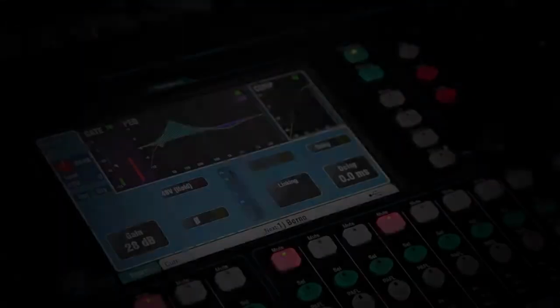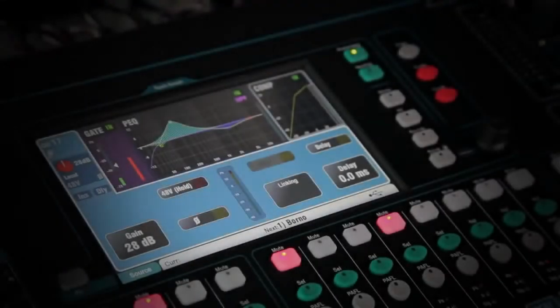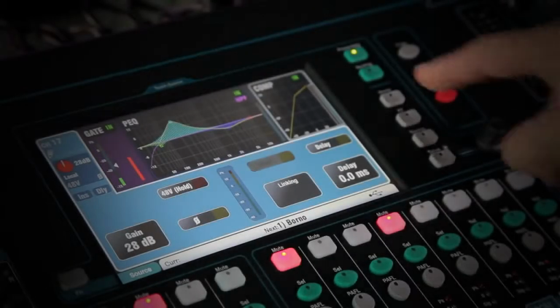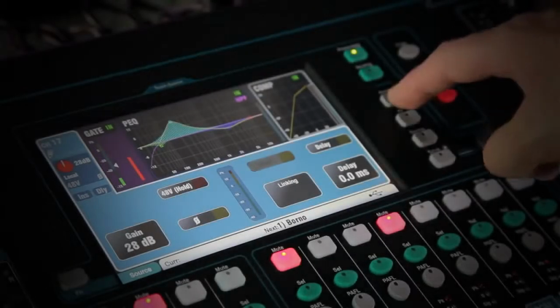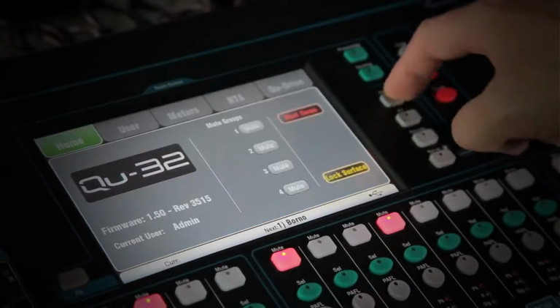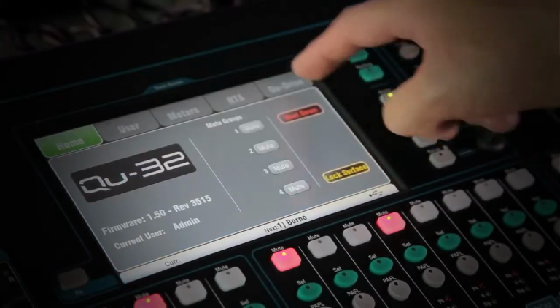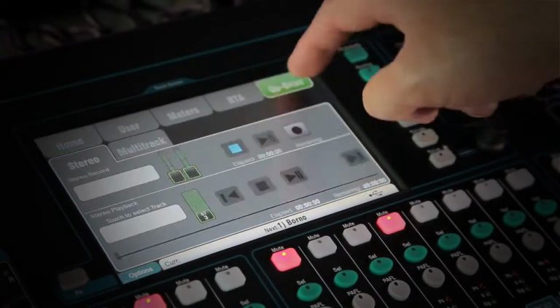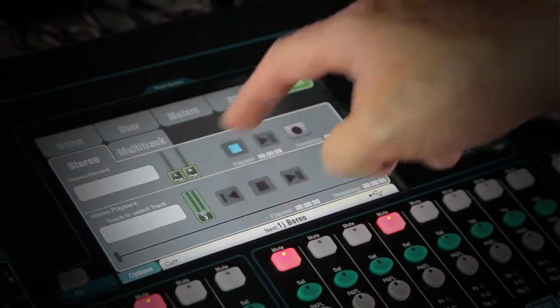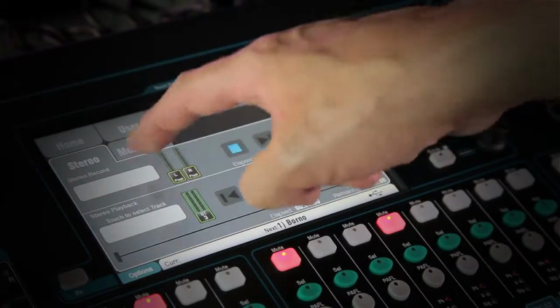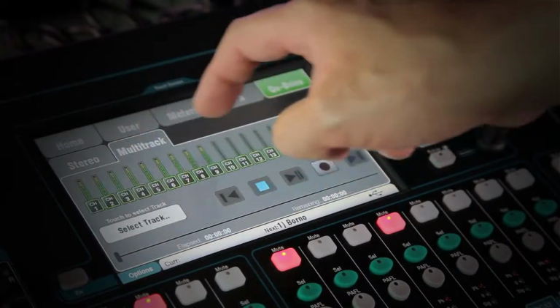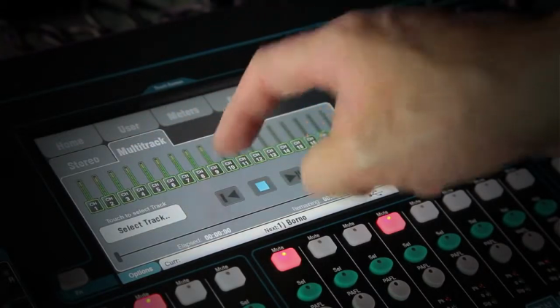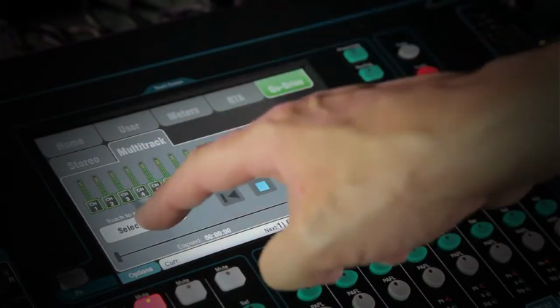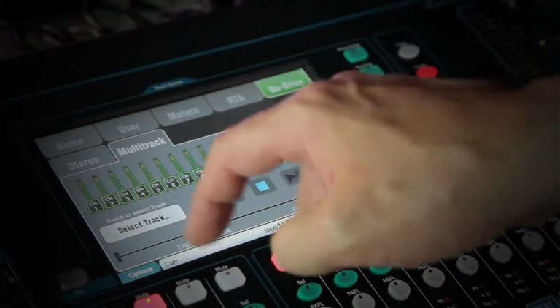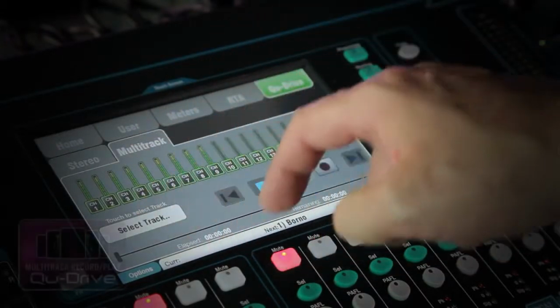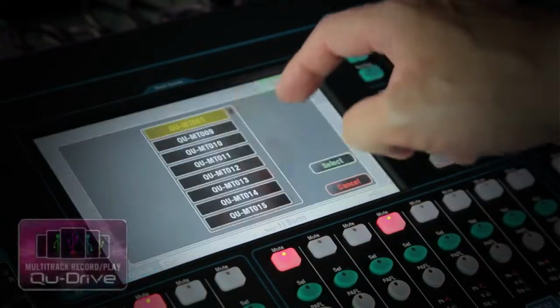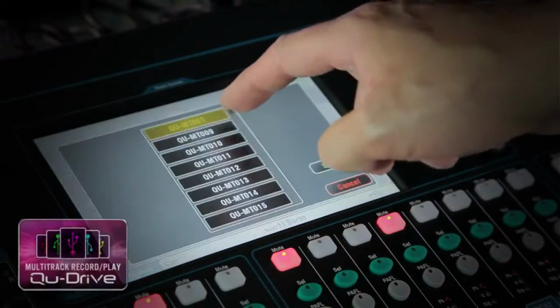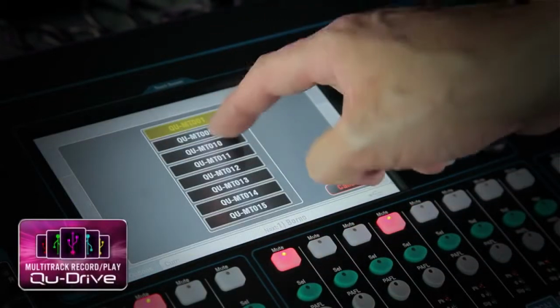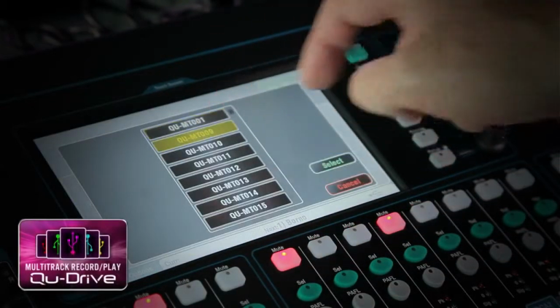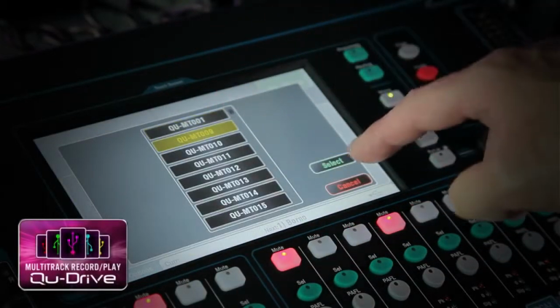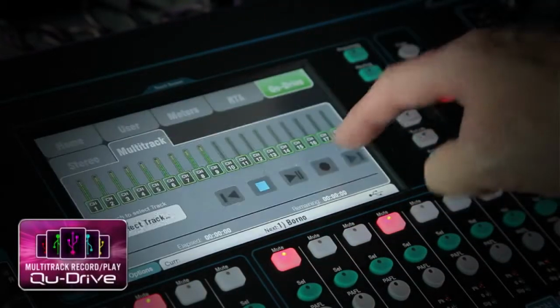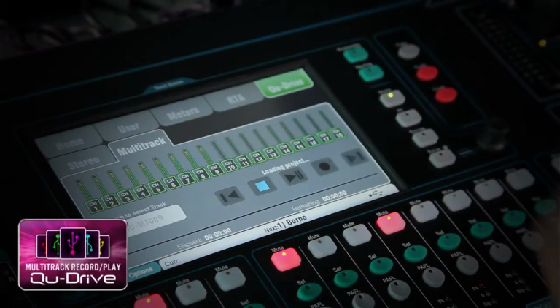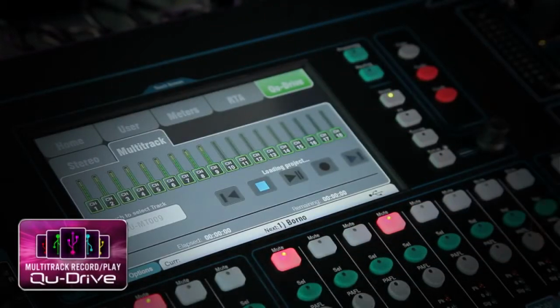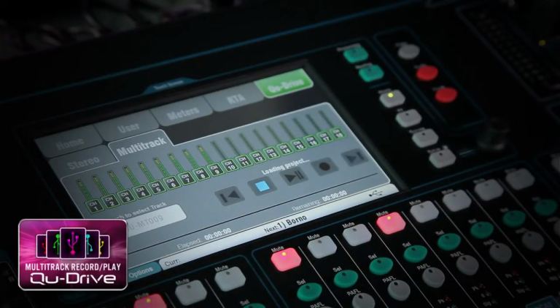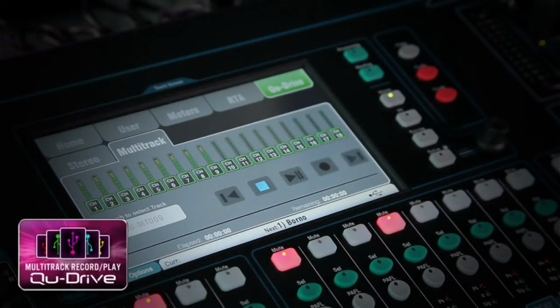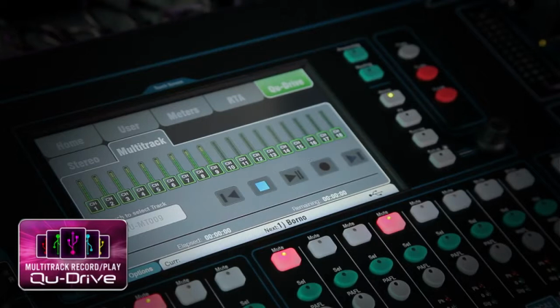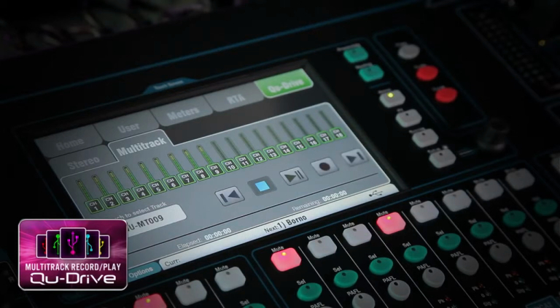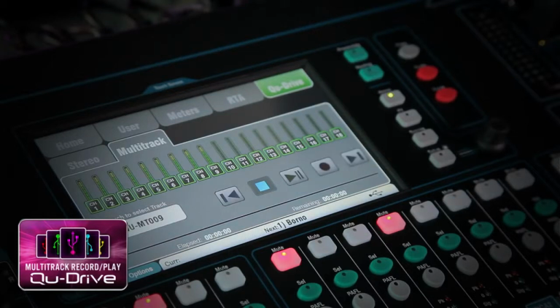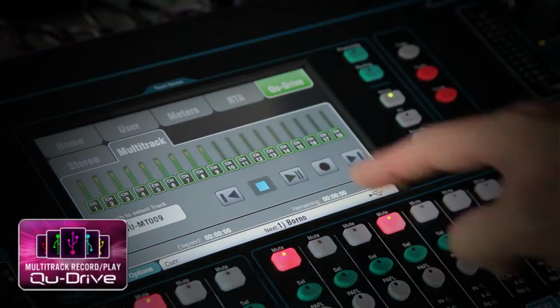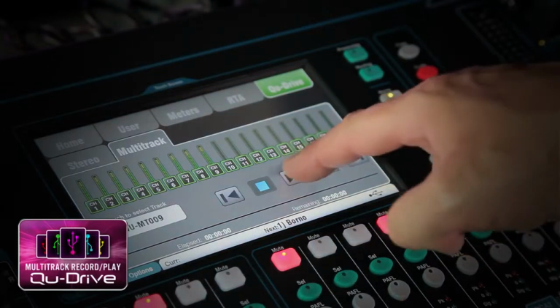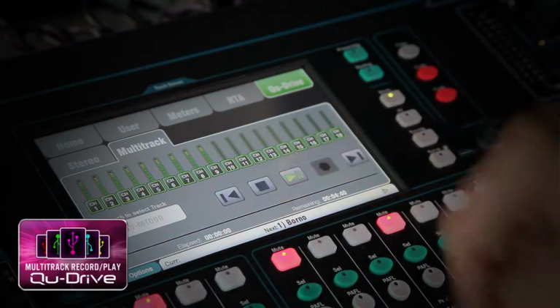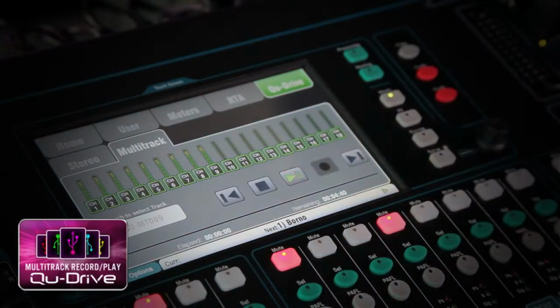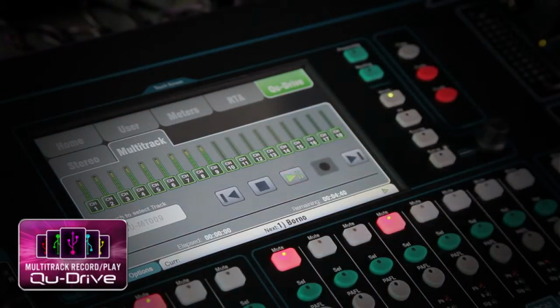Capturing live multi-track recordings with Q32 couldn't be easier. The onboard QDrive multi-track recorder gives you 18 channels of recording and playback straight to your USB drive.